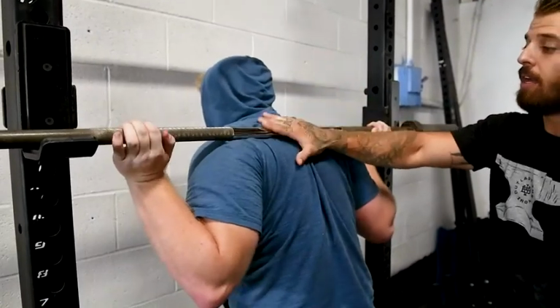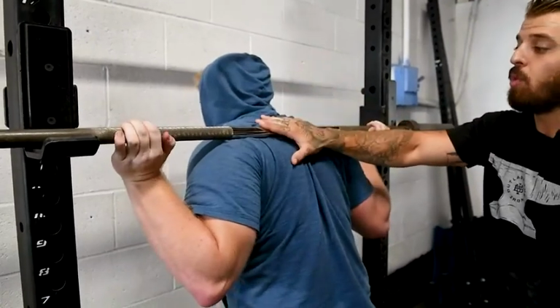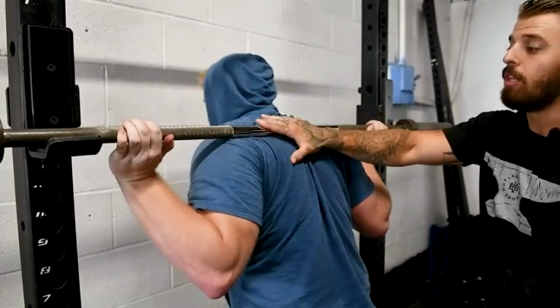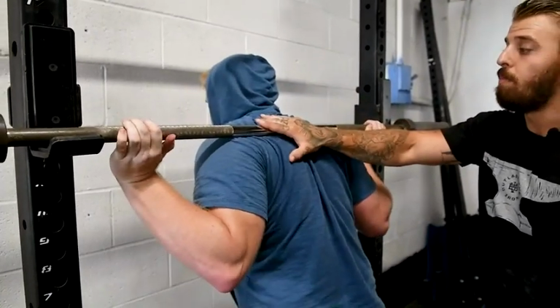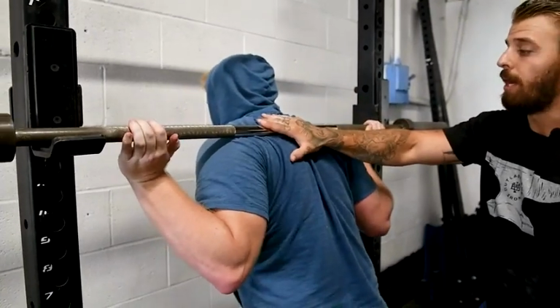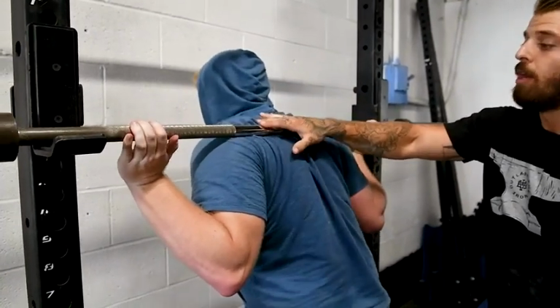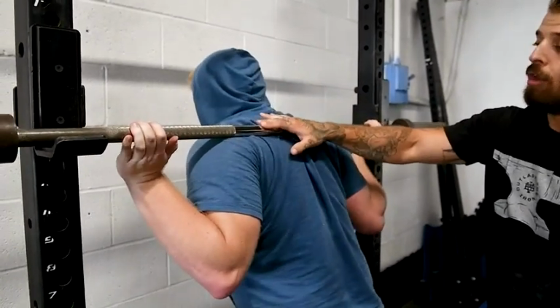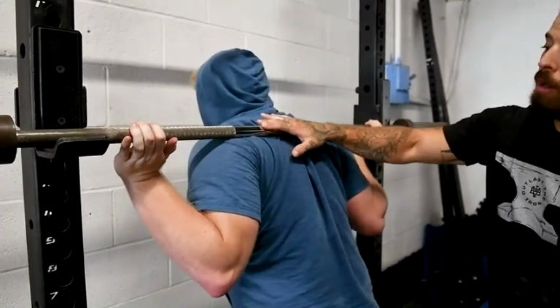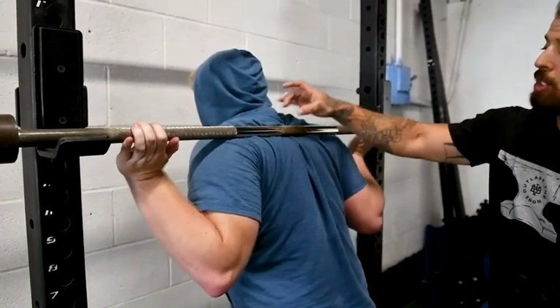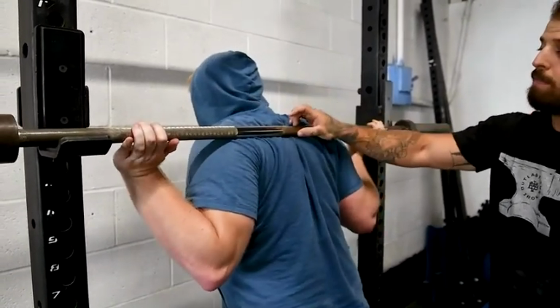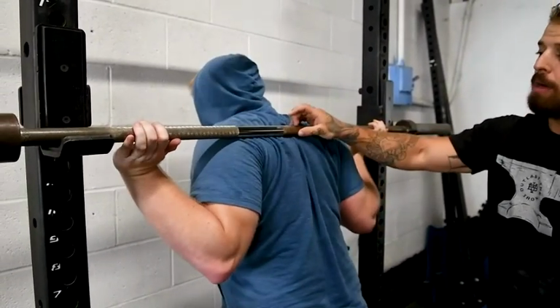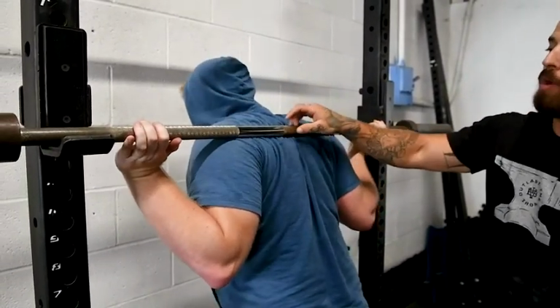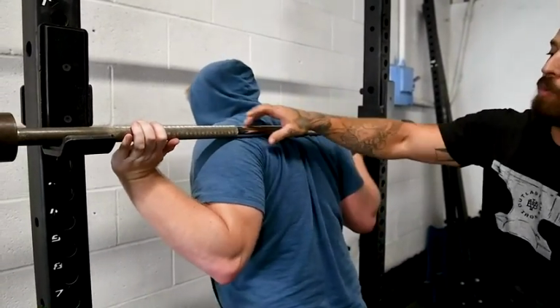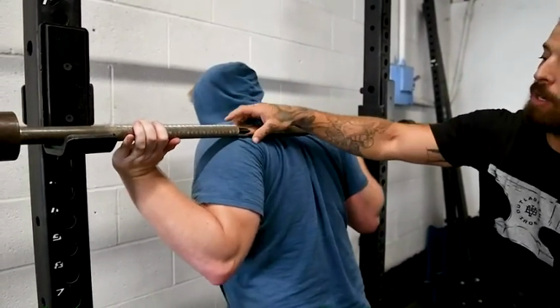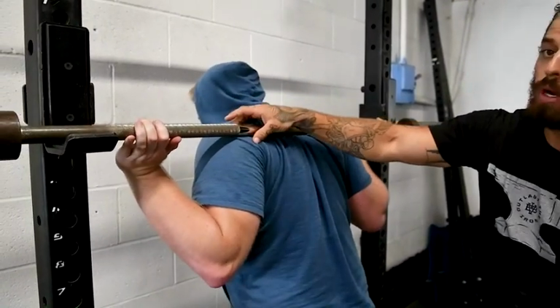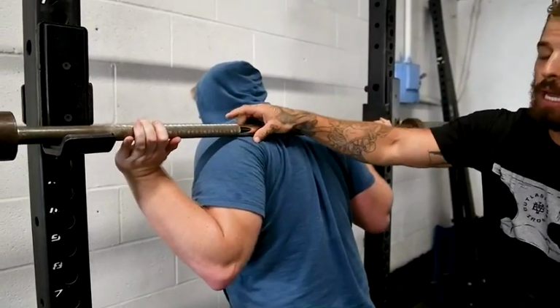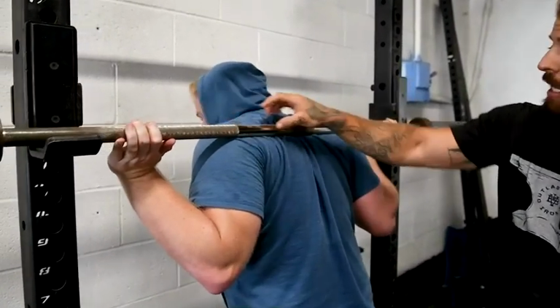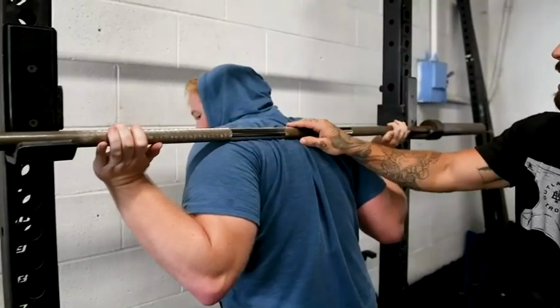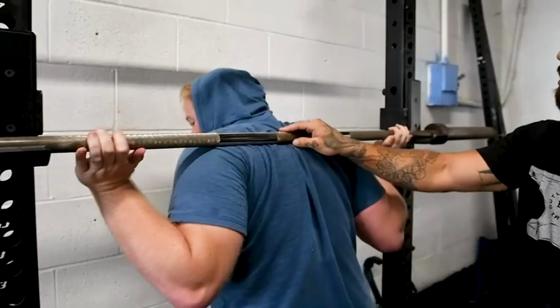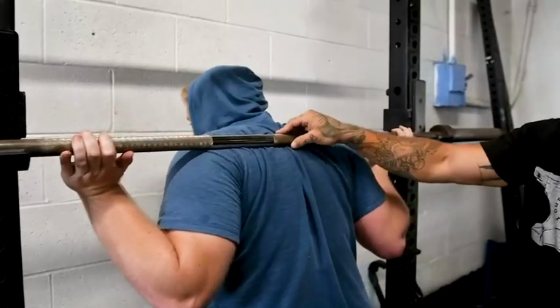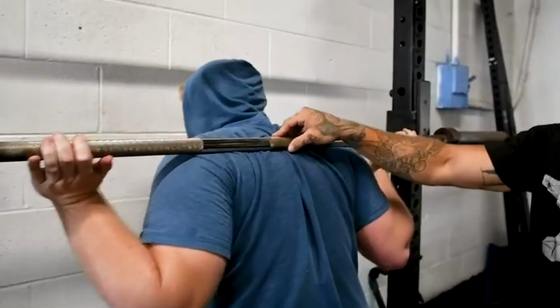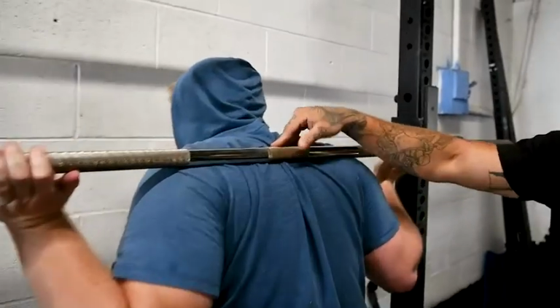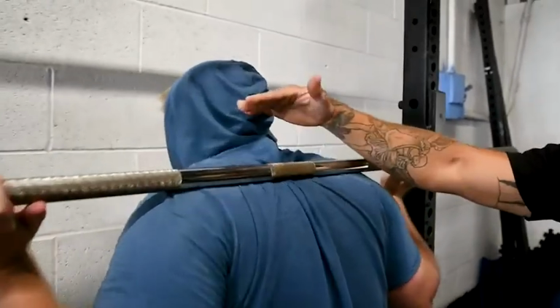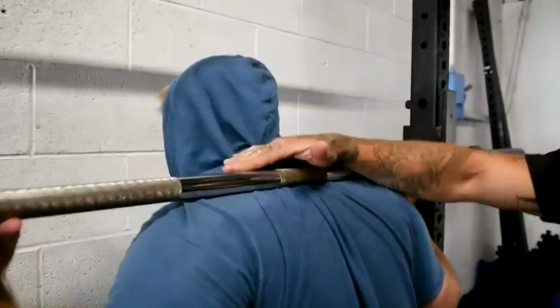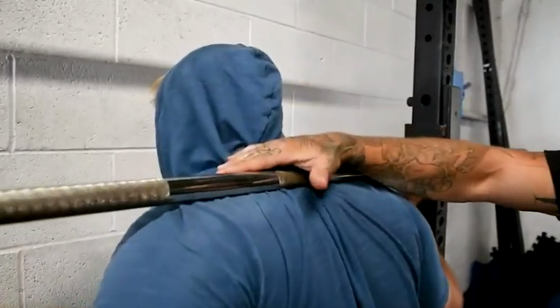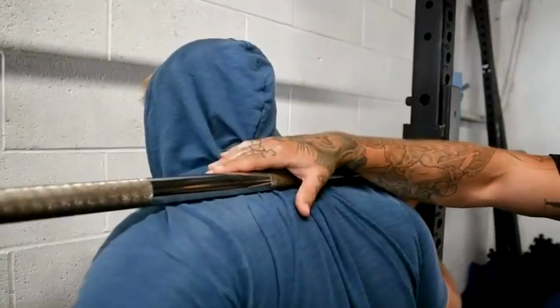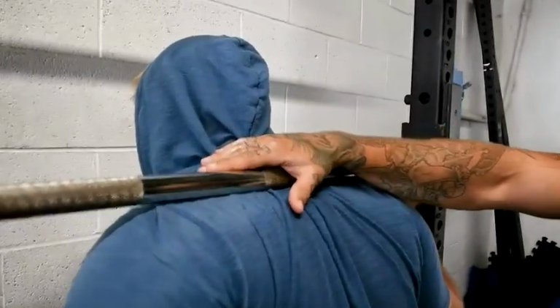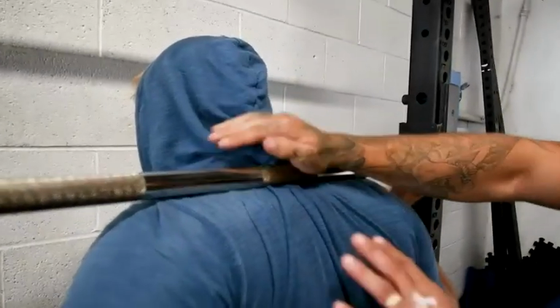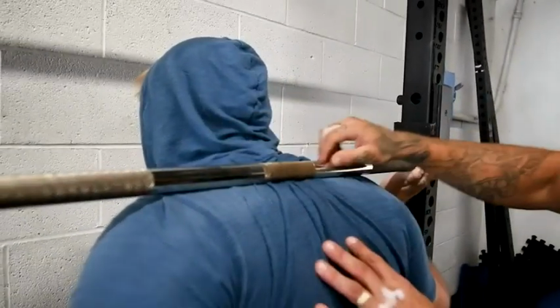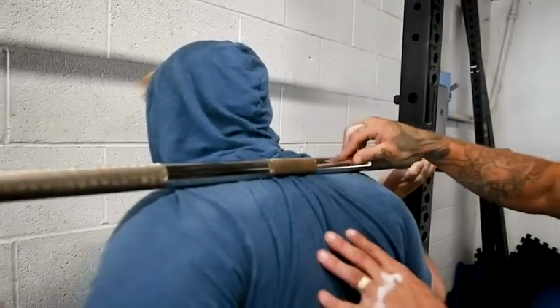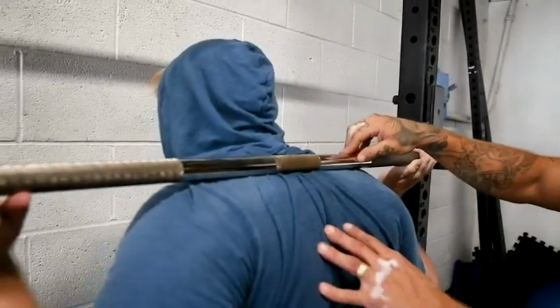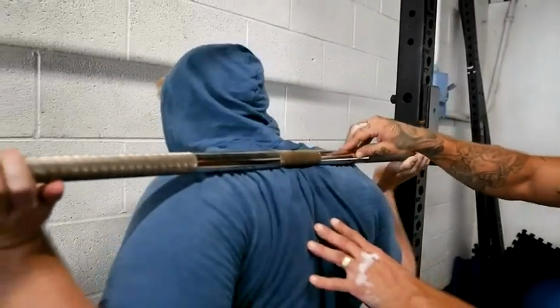Tanner's squatting low bar here. Low bar is where the barbell is resting right around your rear delt. High bar is when the bar is resting on your traps. So let's go and go back to low bar.